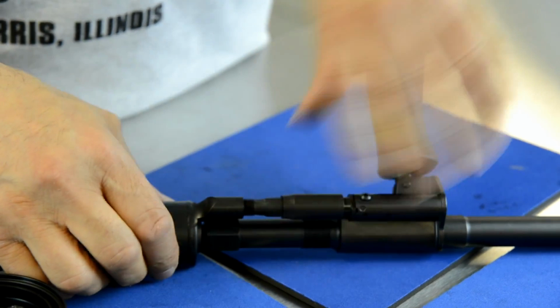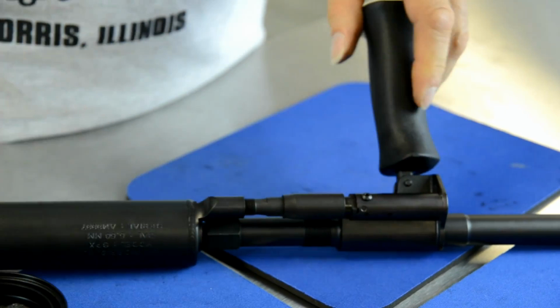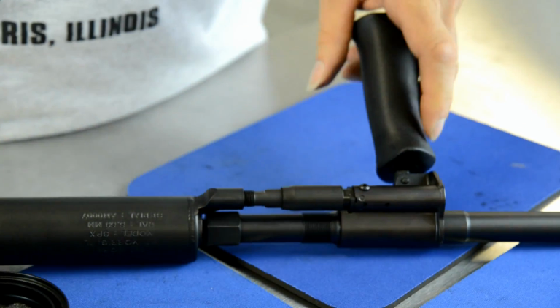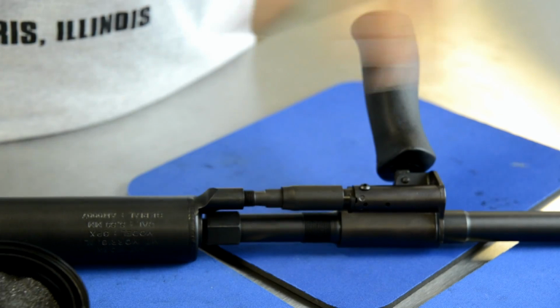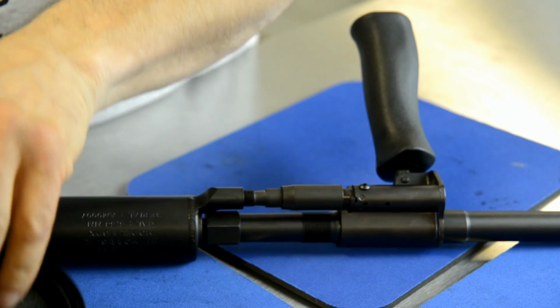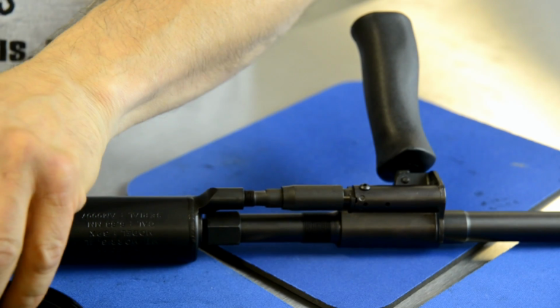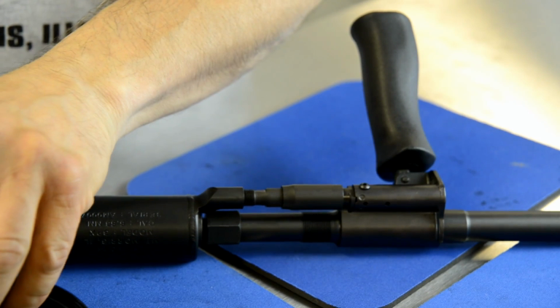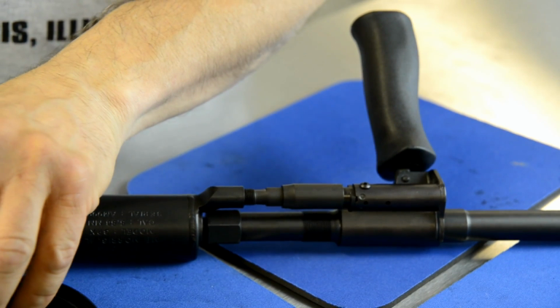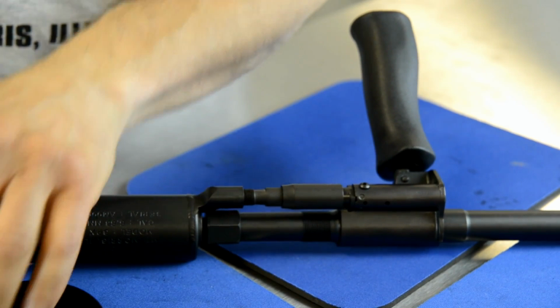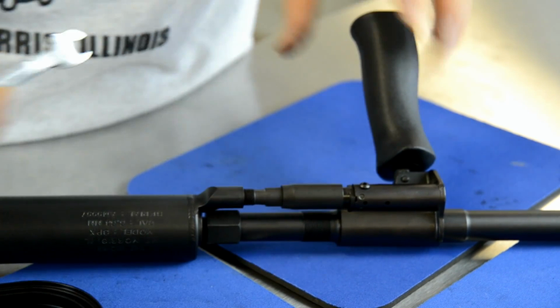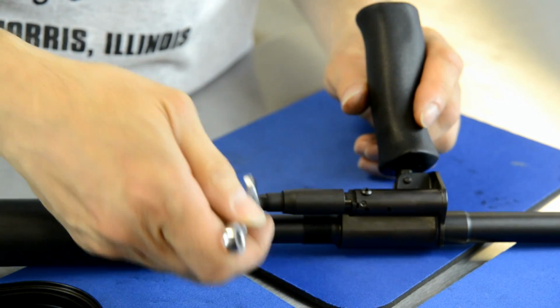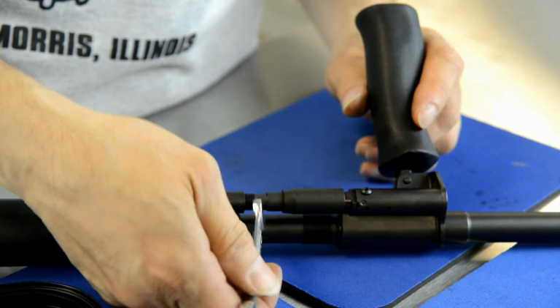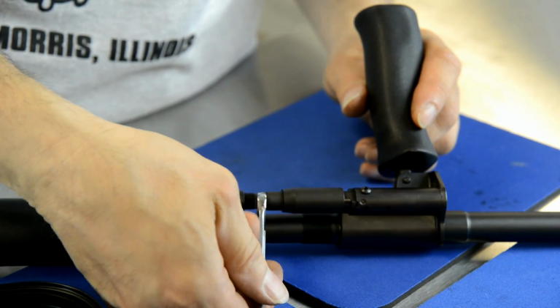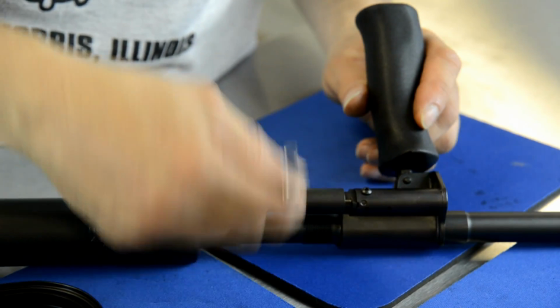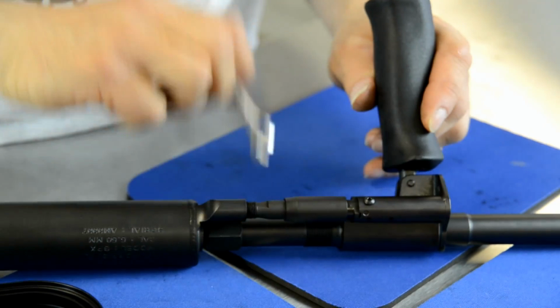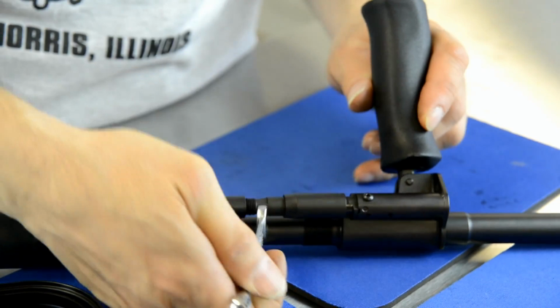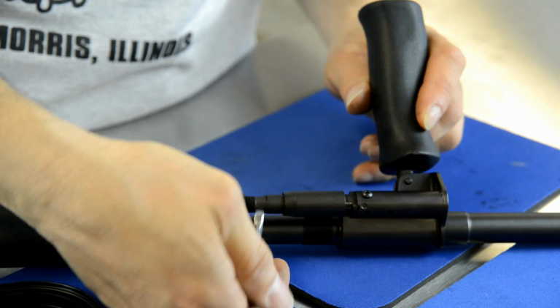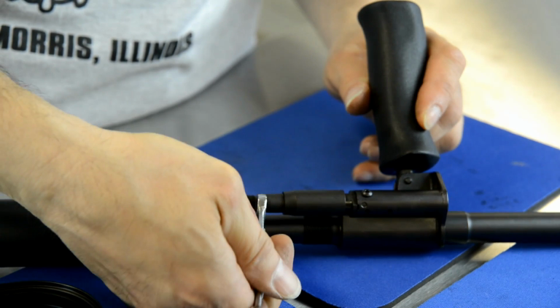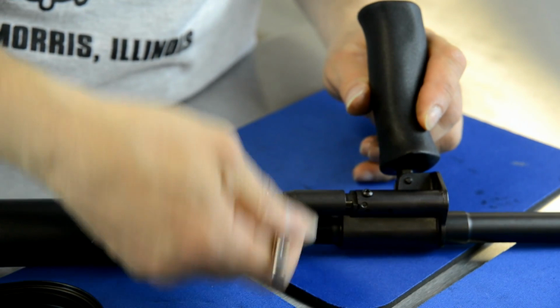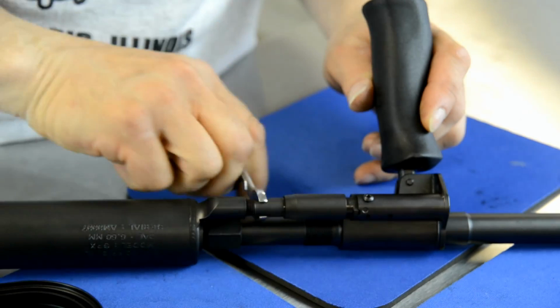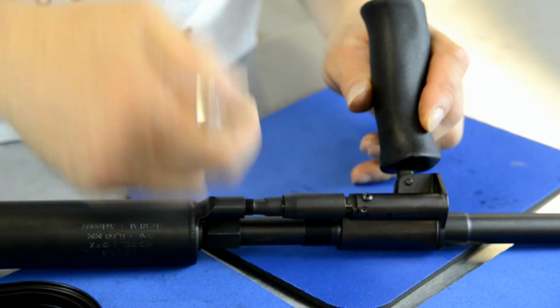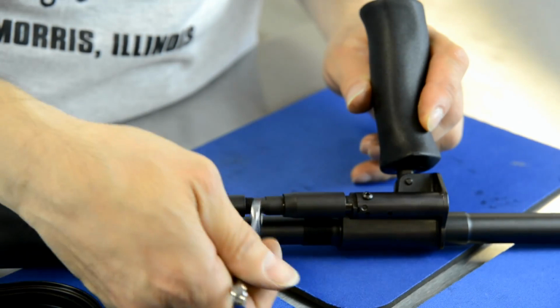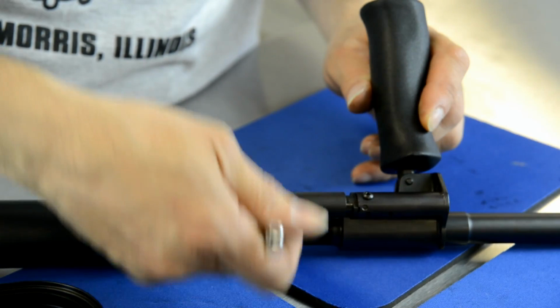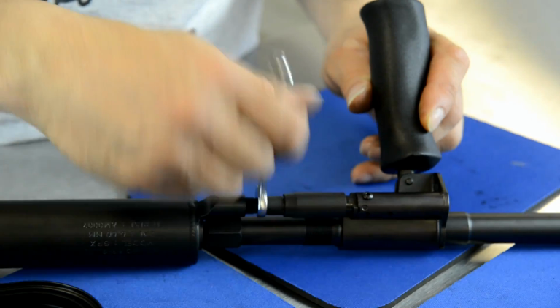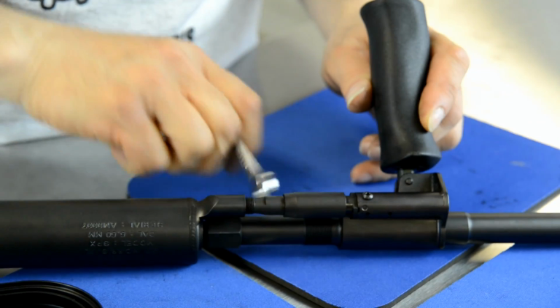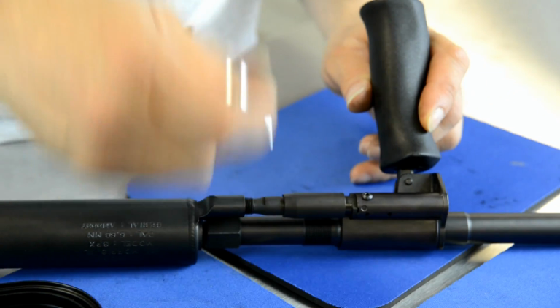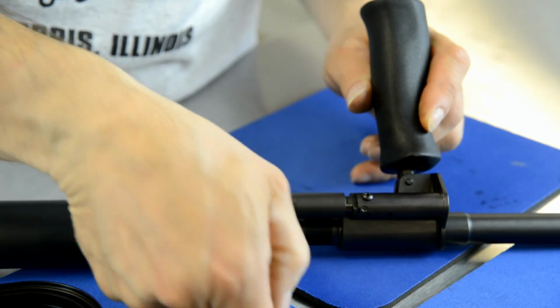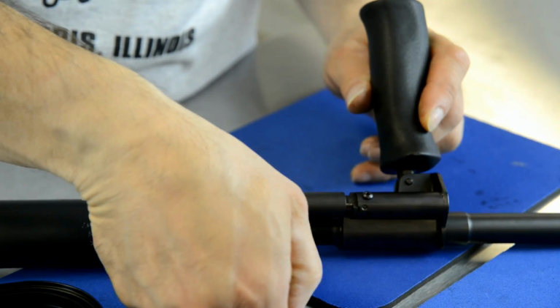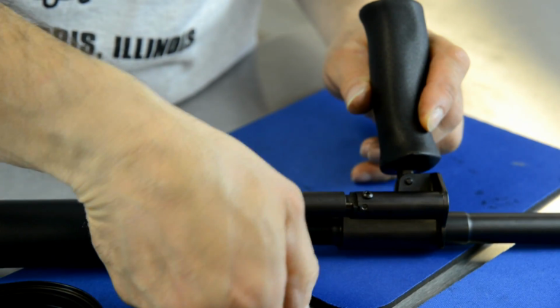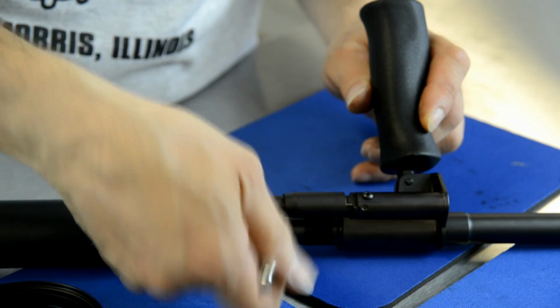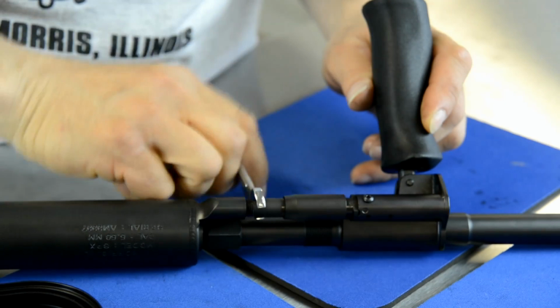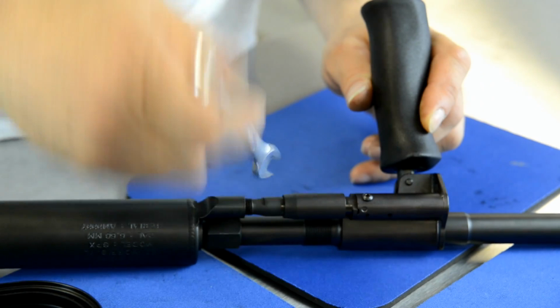Thread the extension into place — for that you'll need a 5/16 inch wrench, which I have right here. It's threaded into place until it's snug.